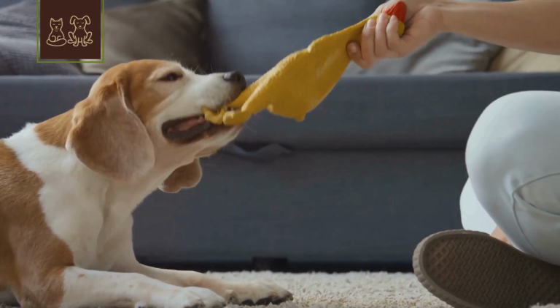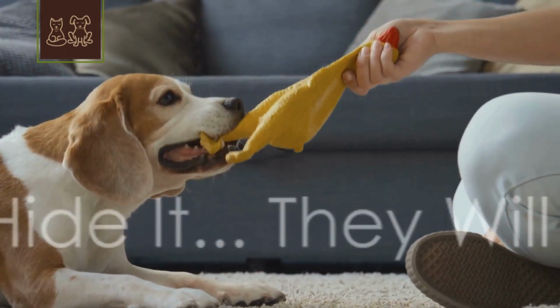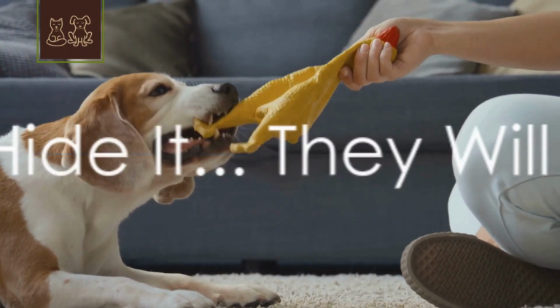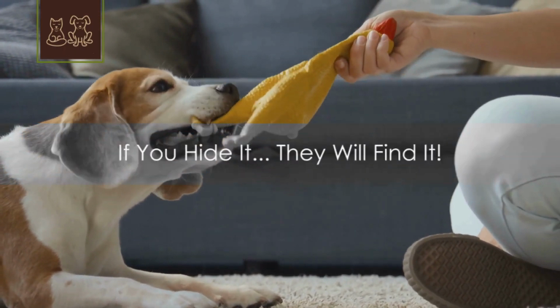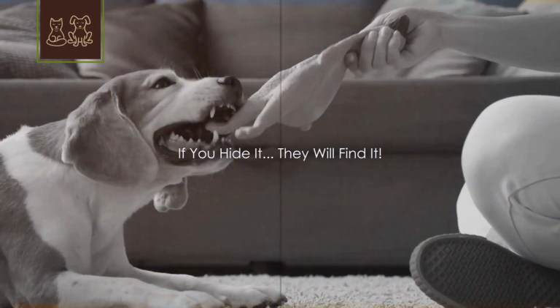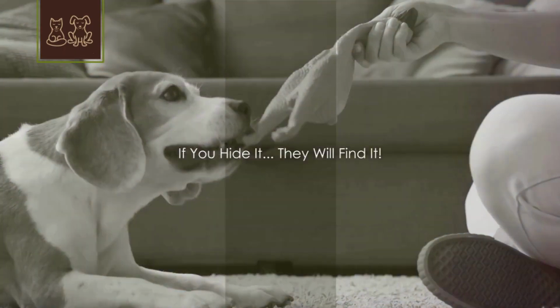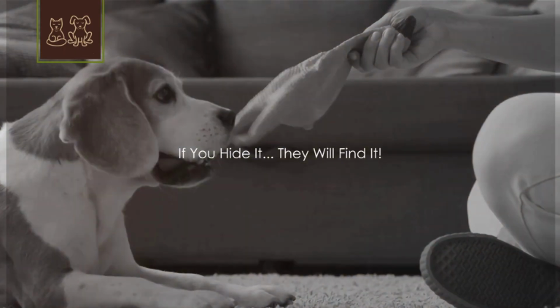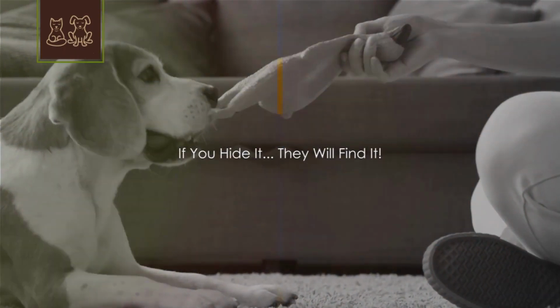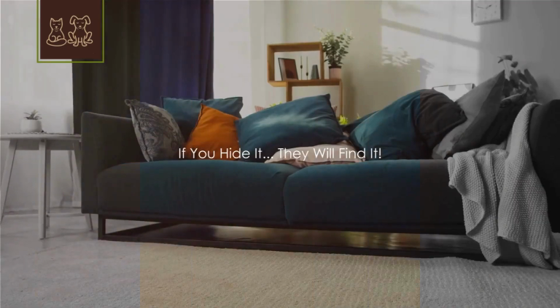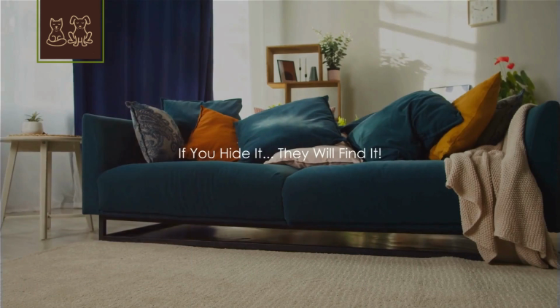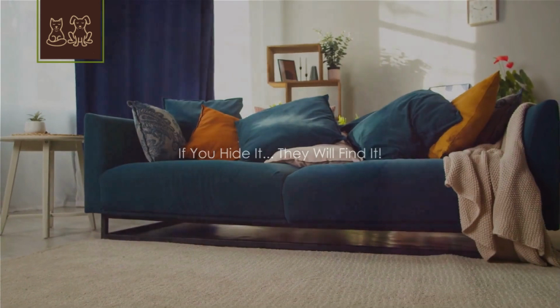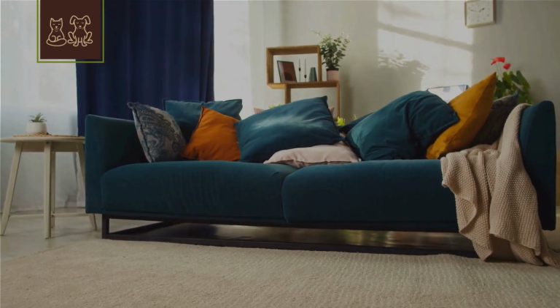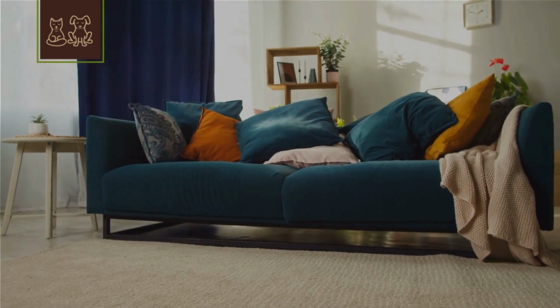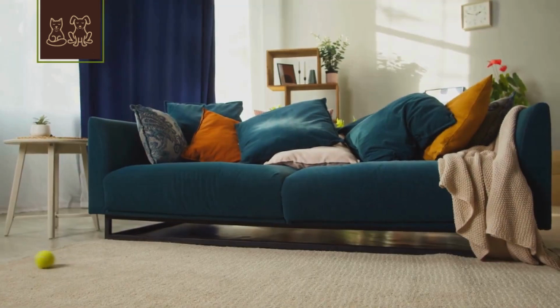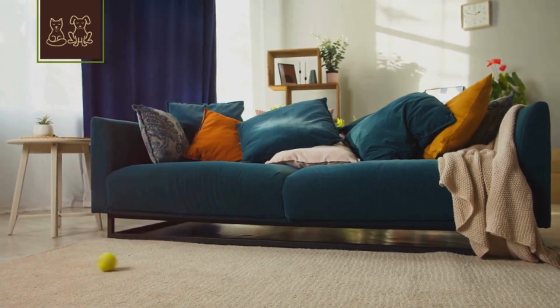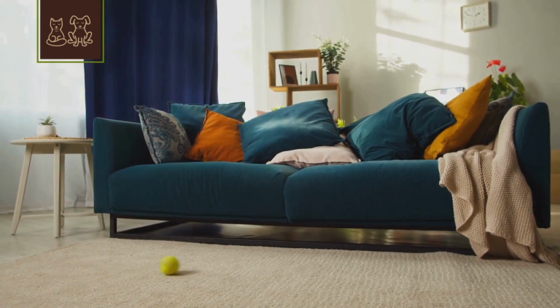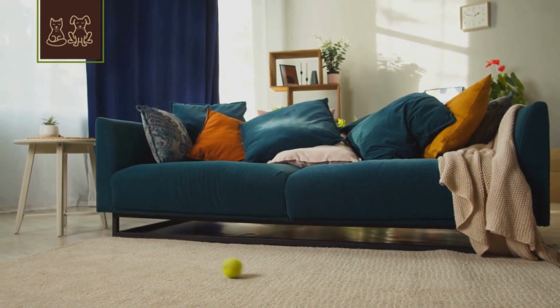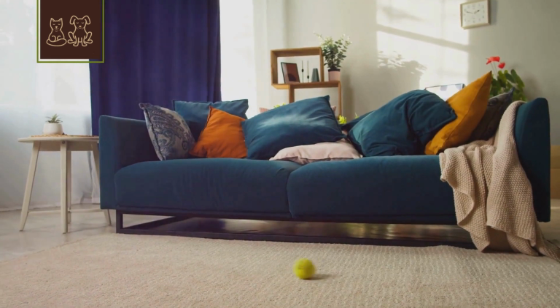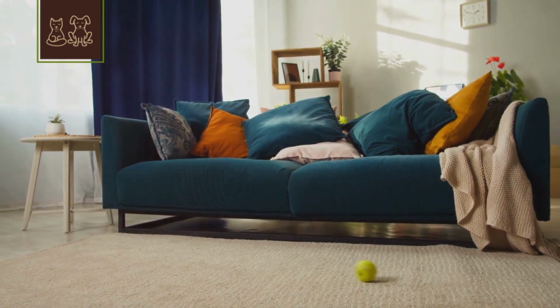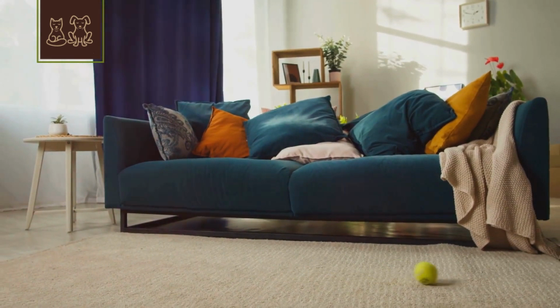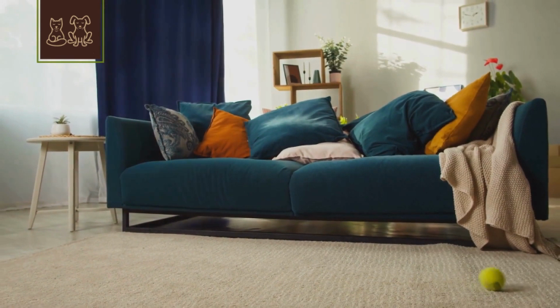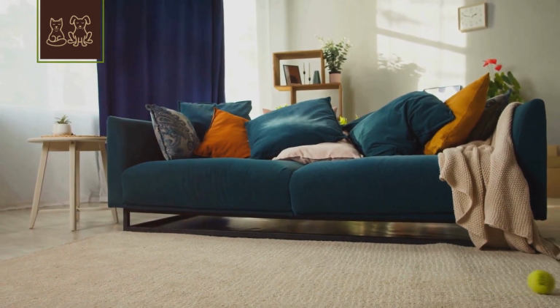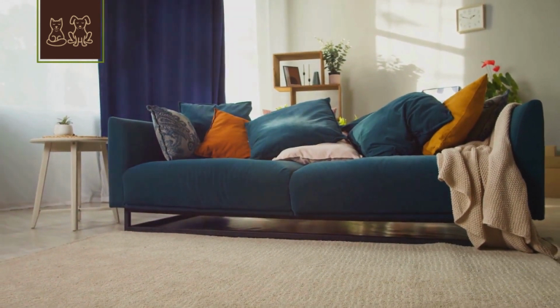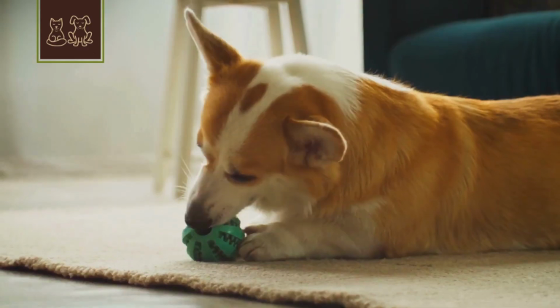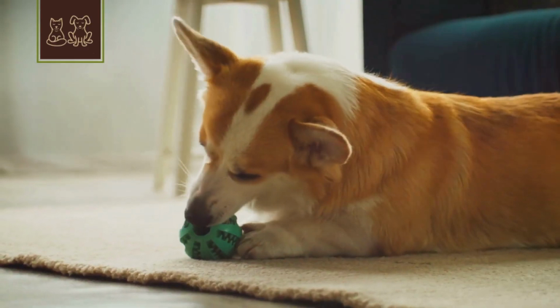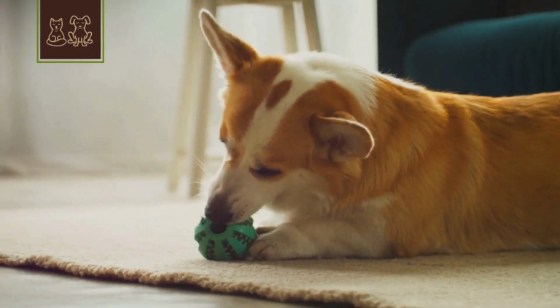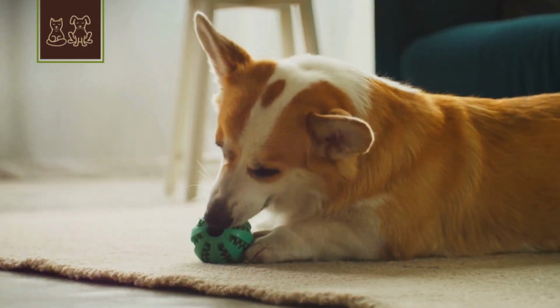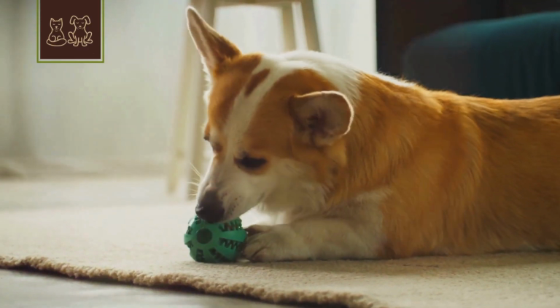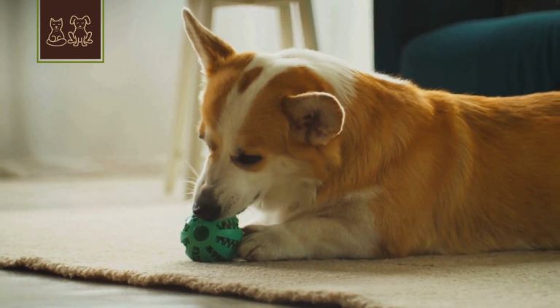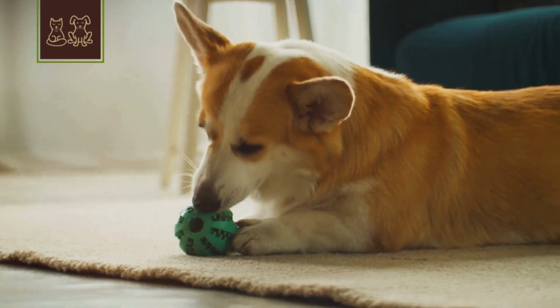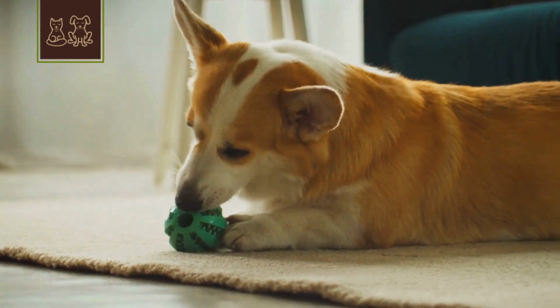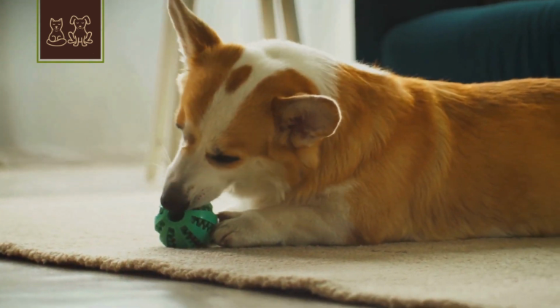1. Play a game of hide and seek with their favorite toy. It's simple — hide it, they find it. A game that stimulates their mind and keeps them on their paws.